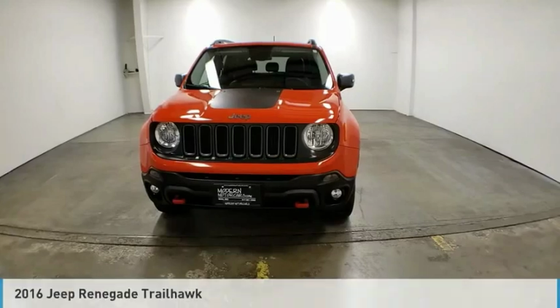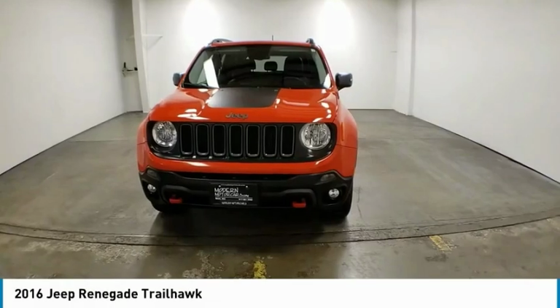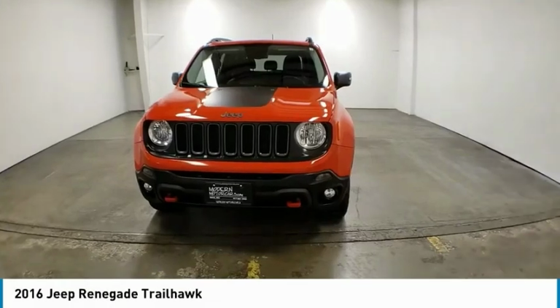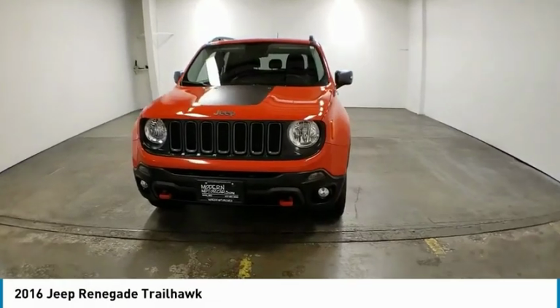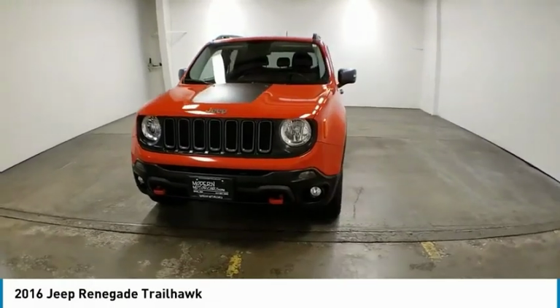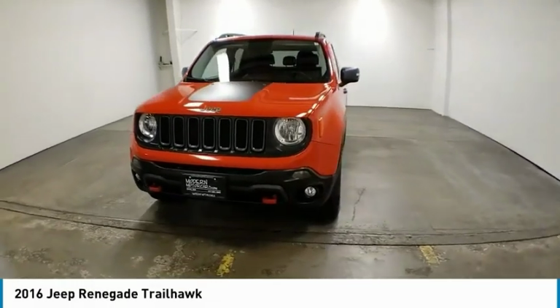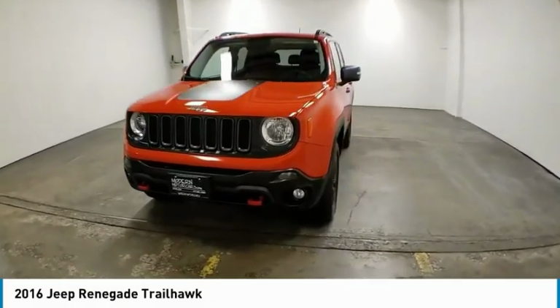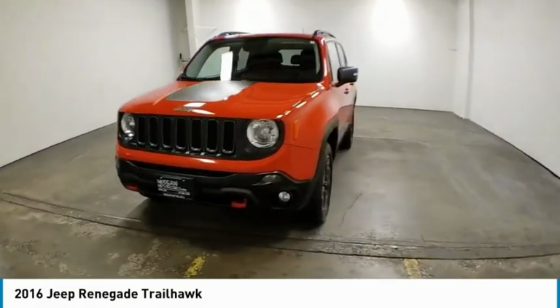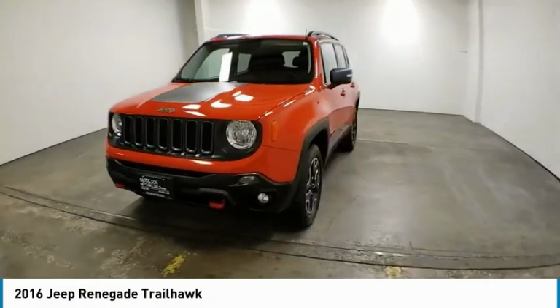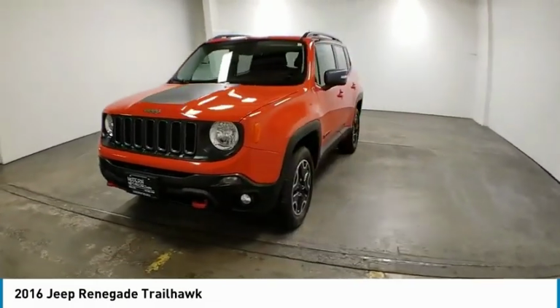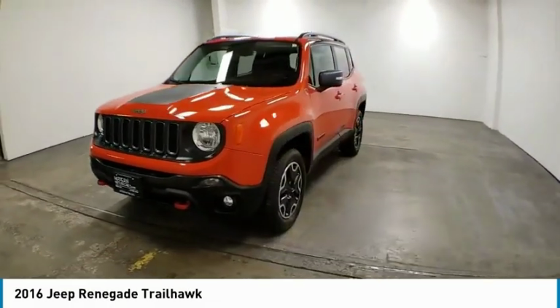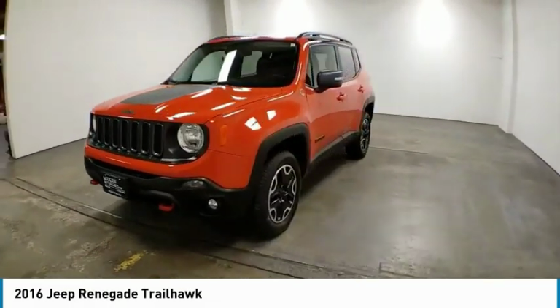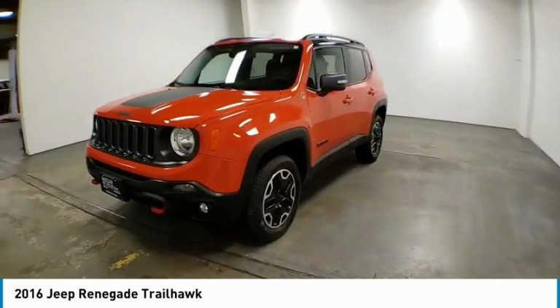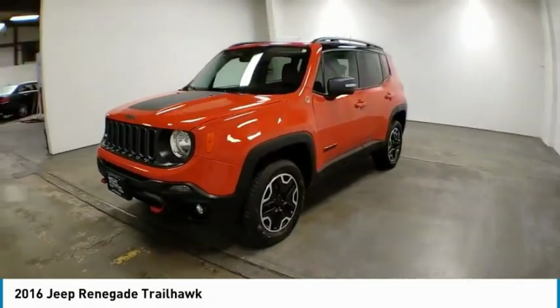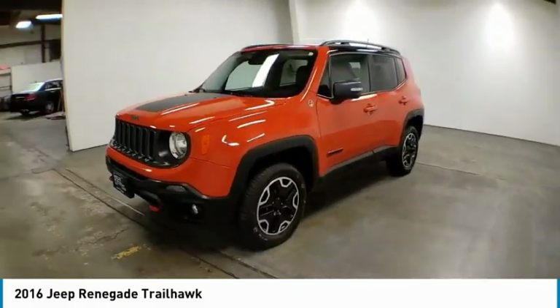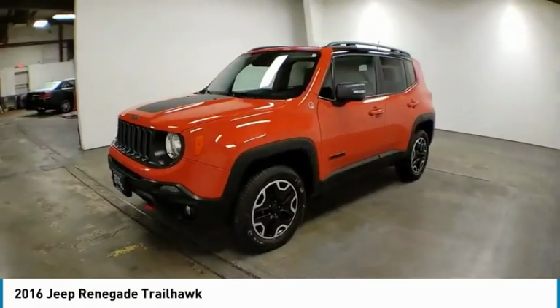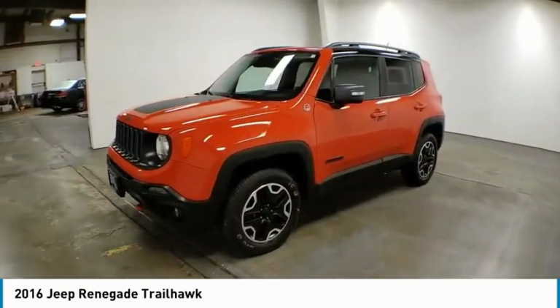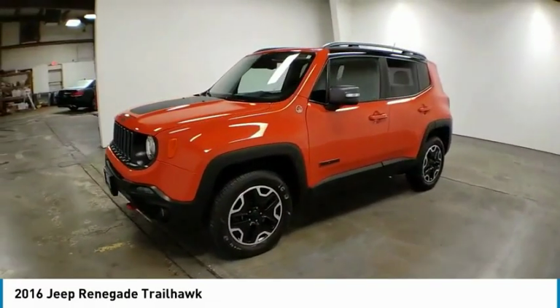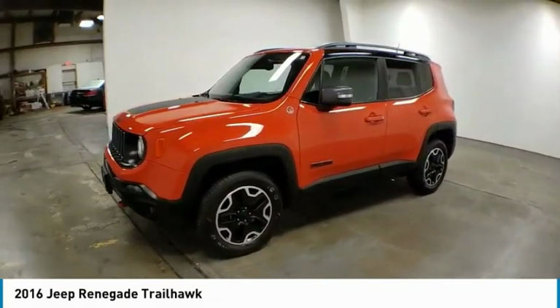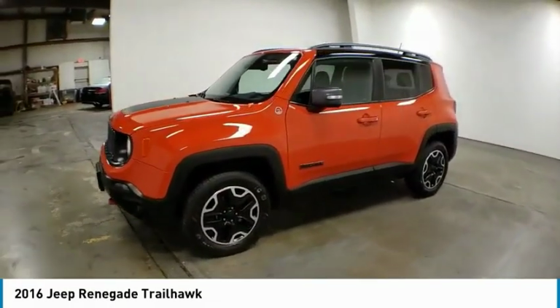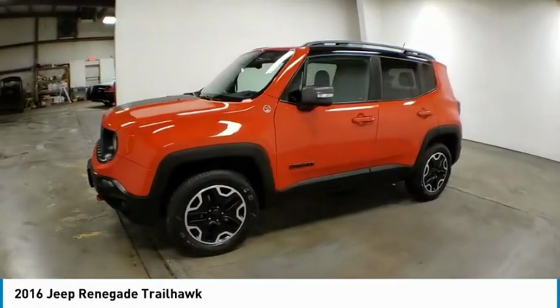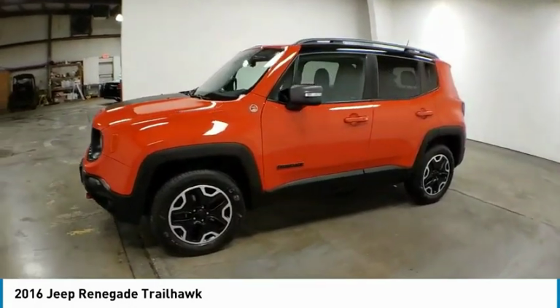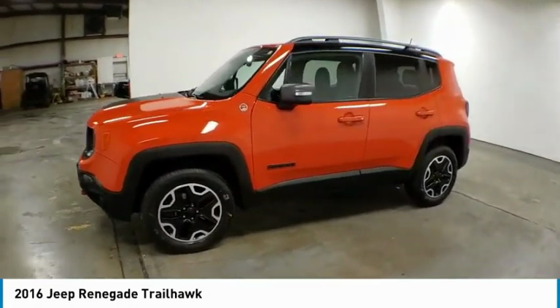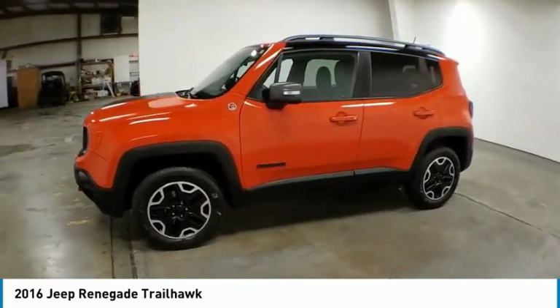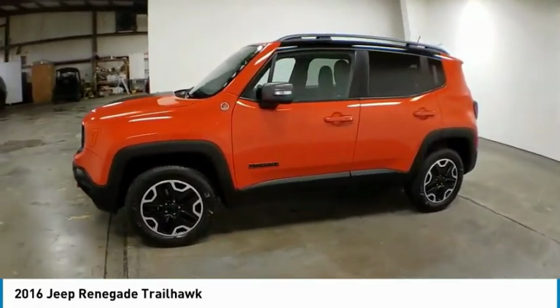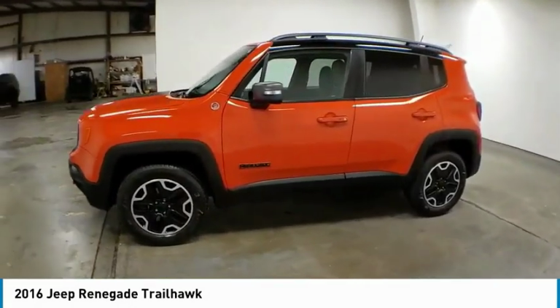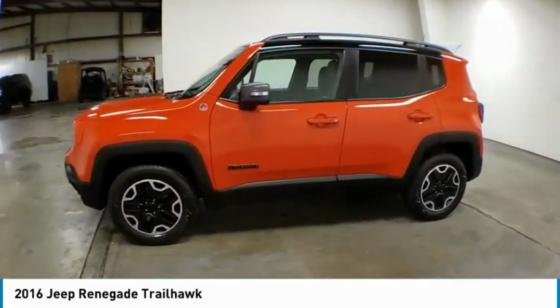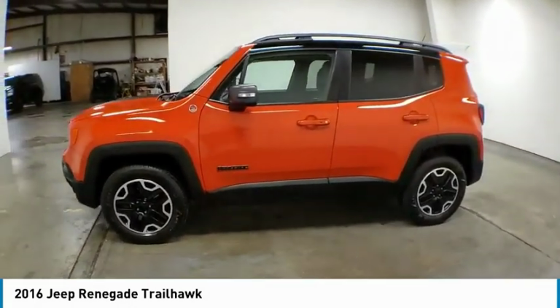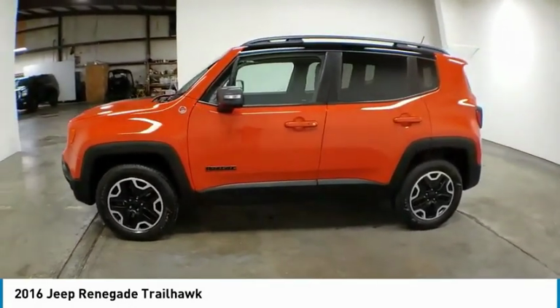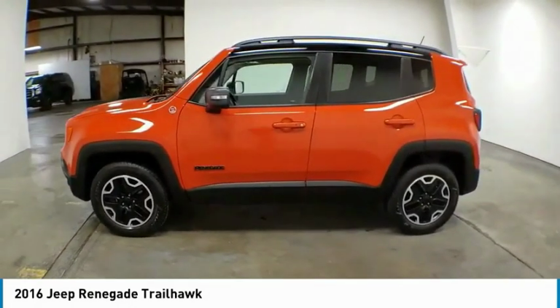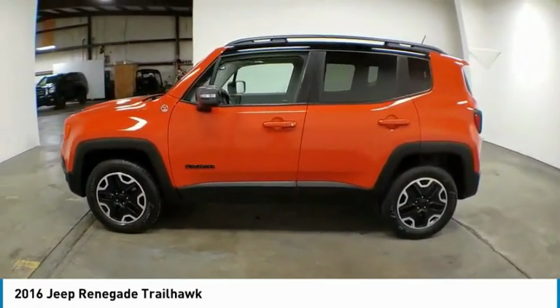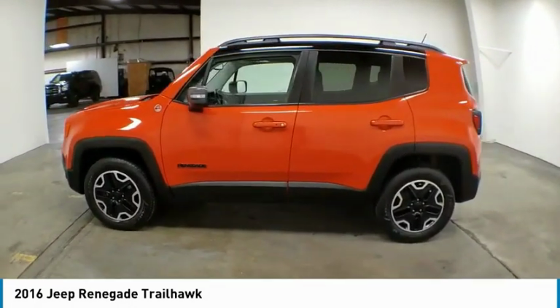Come test drive the 2016 Jeep Renegade. The Jeep Renegade offers full-size capability built in a smaller SUV.